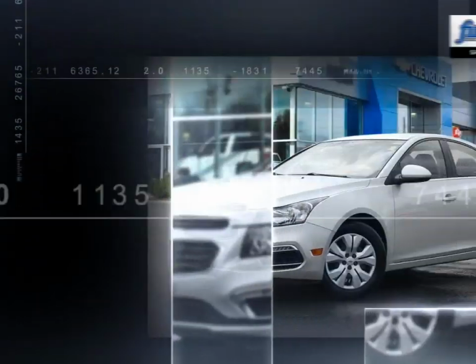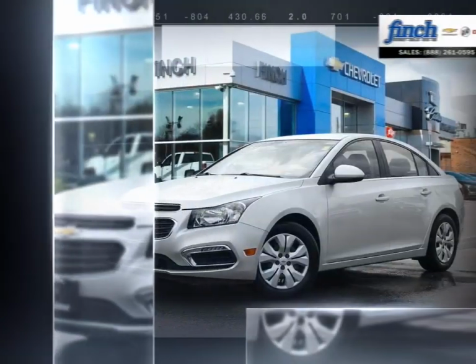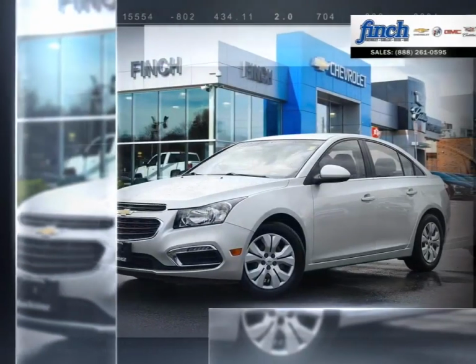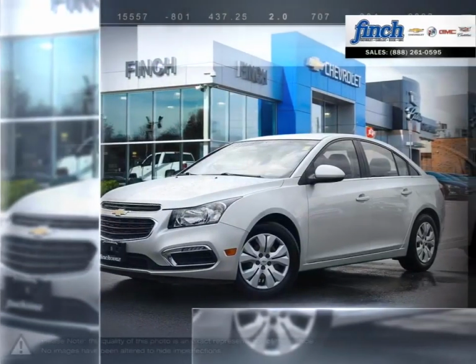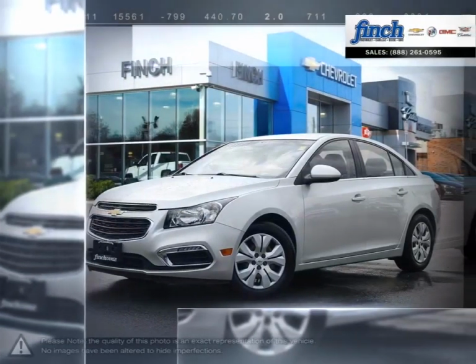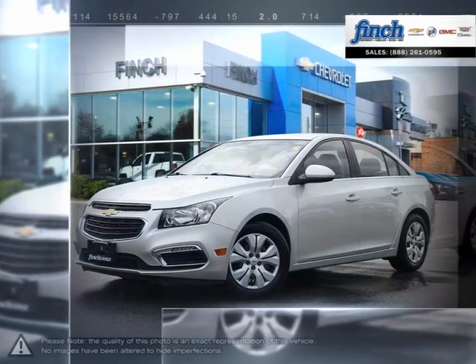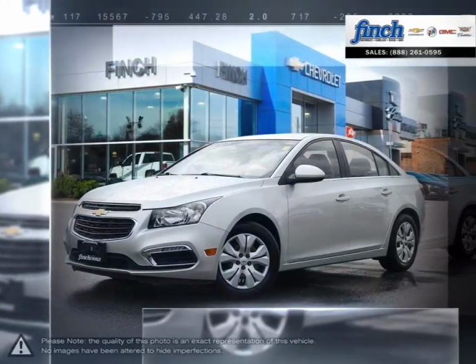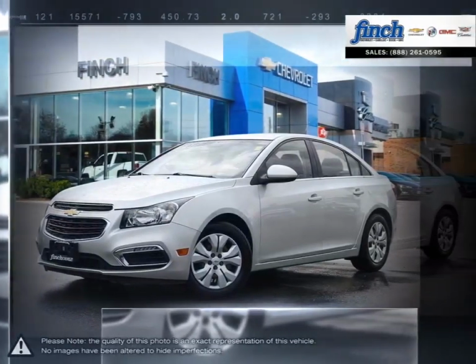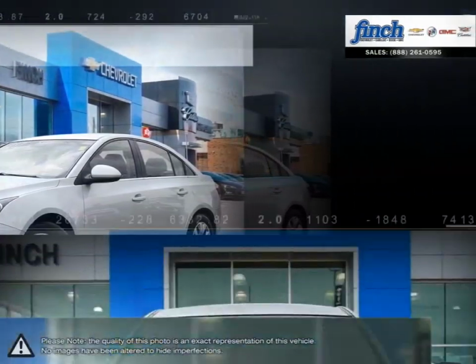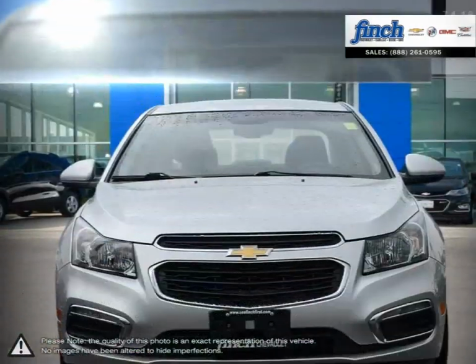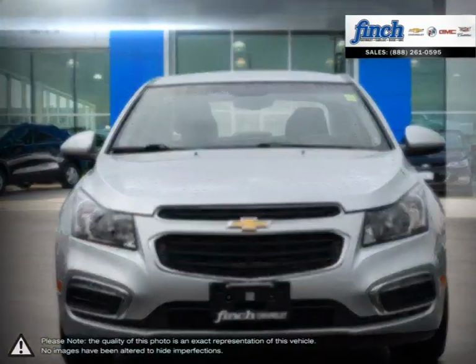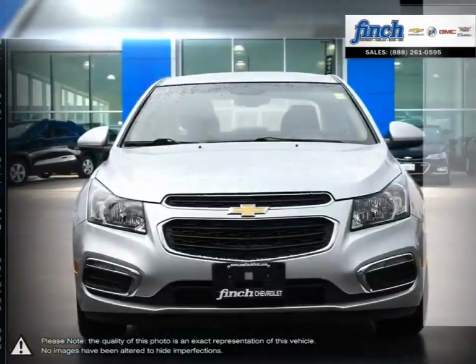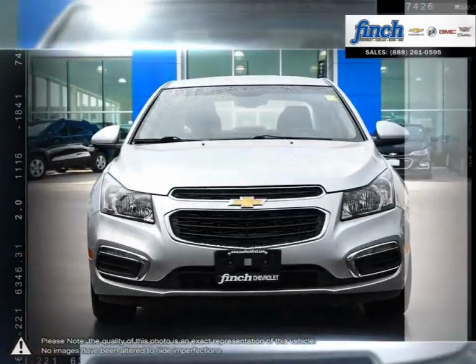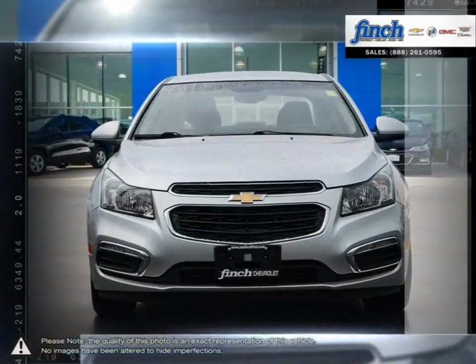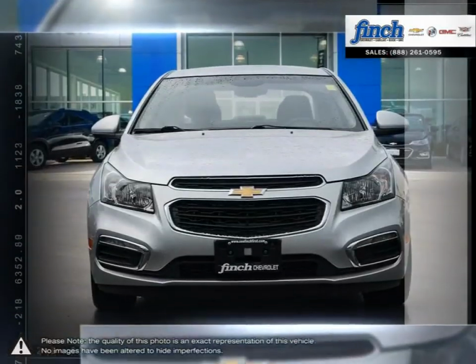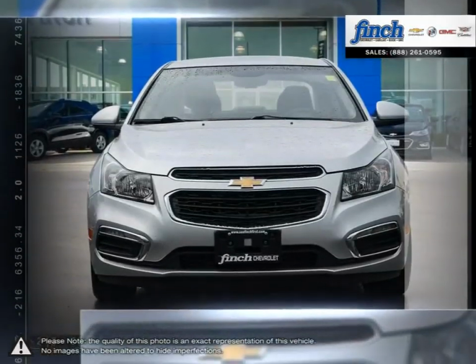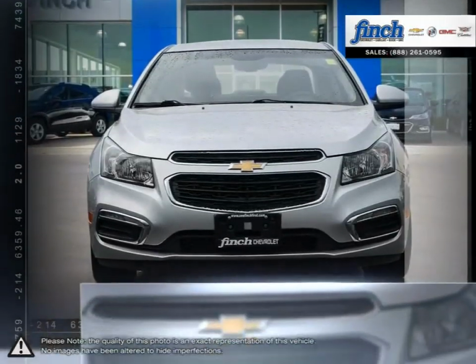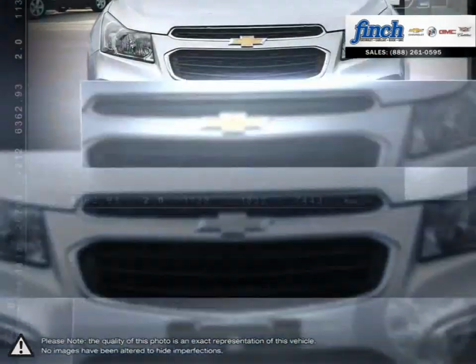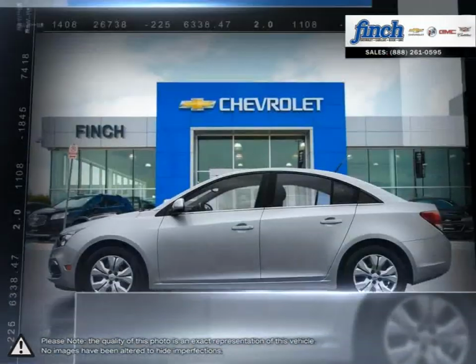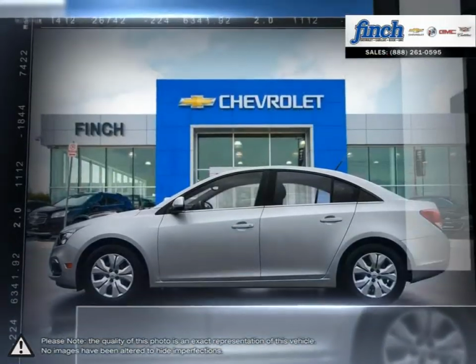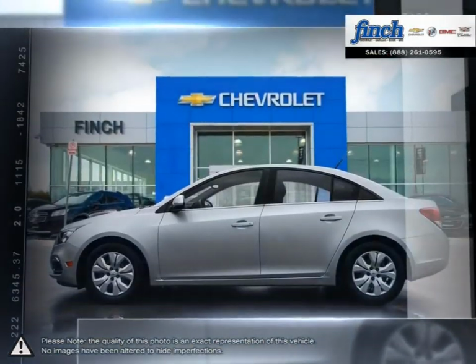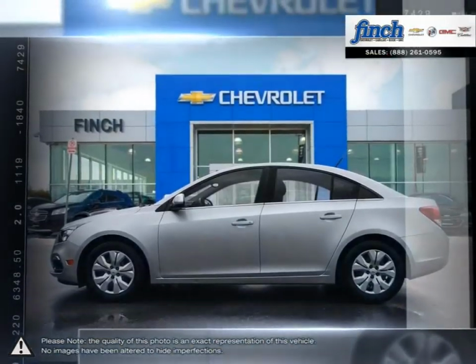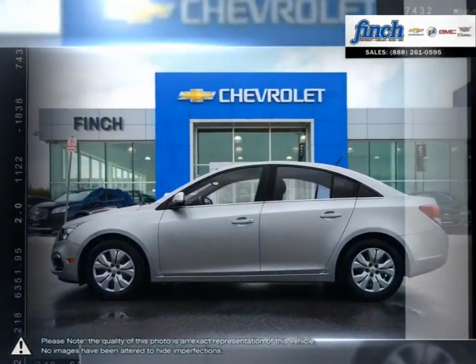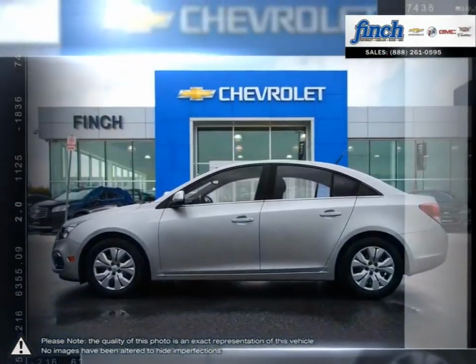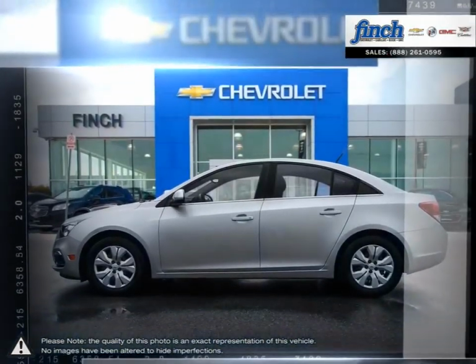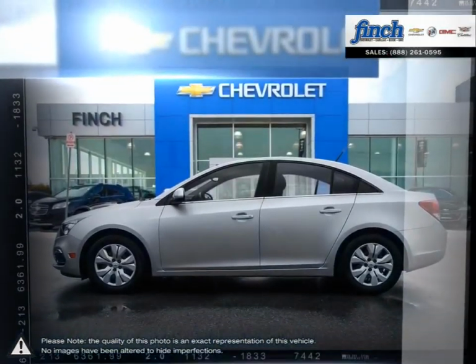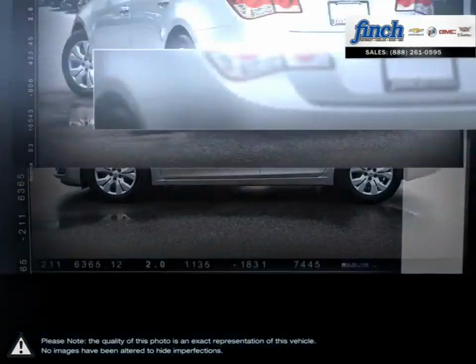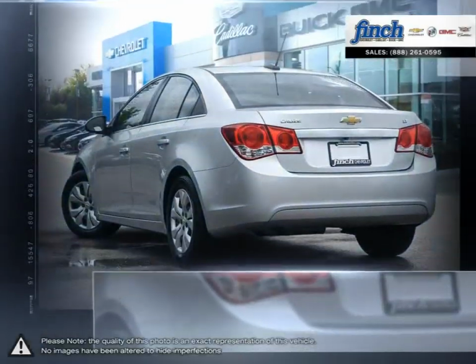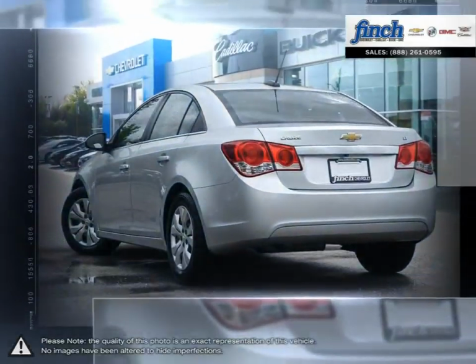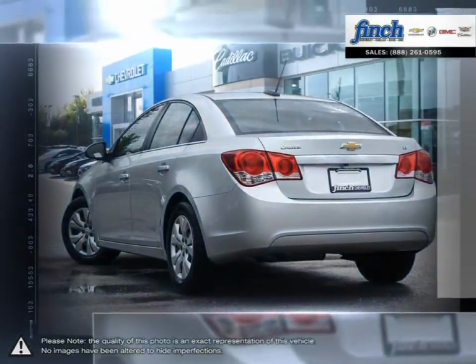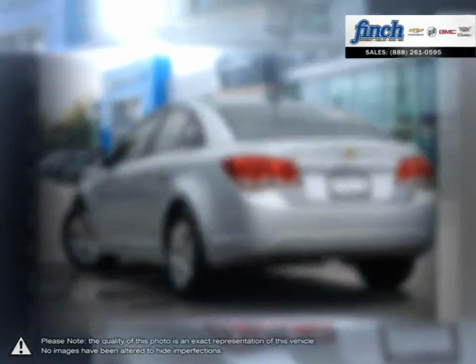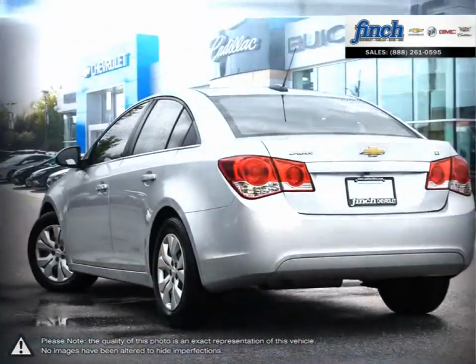Cruze raises the standard with all-around efficiency, design, safety and much more. More mileage, more space, more control. The Cruze gives you more than you would ever expect in a compact car.